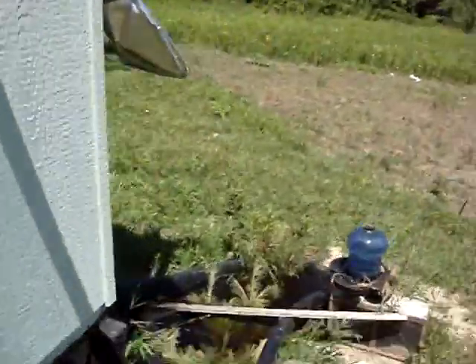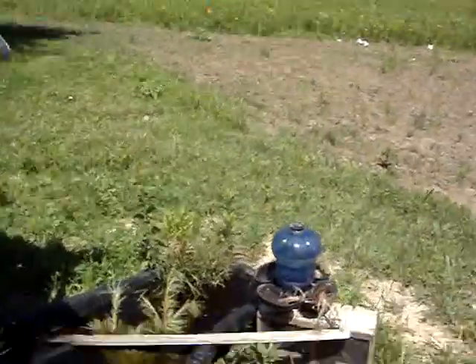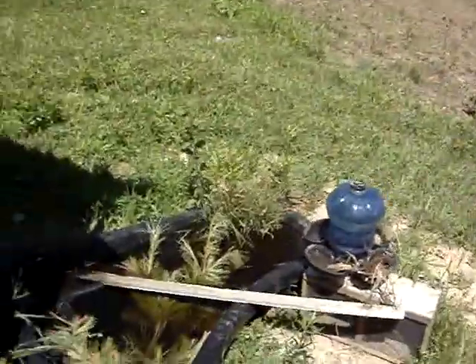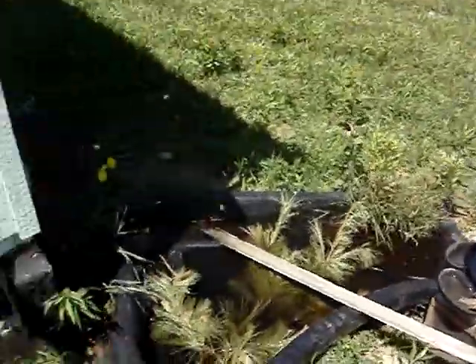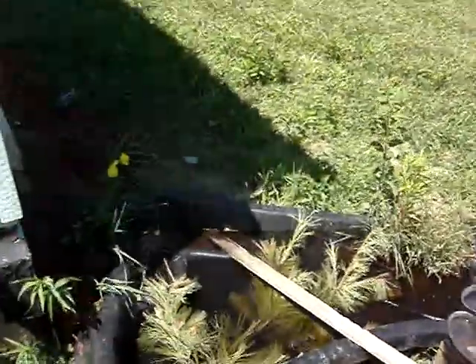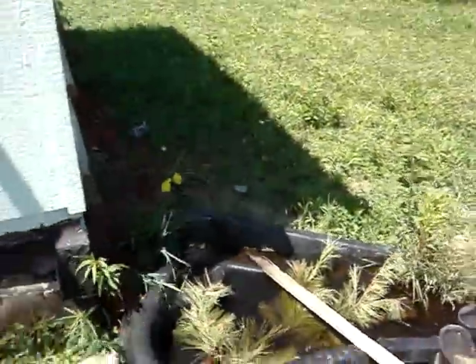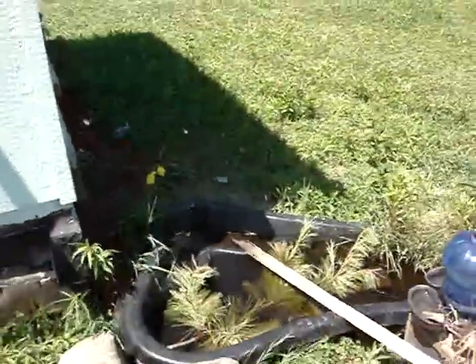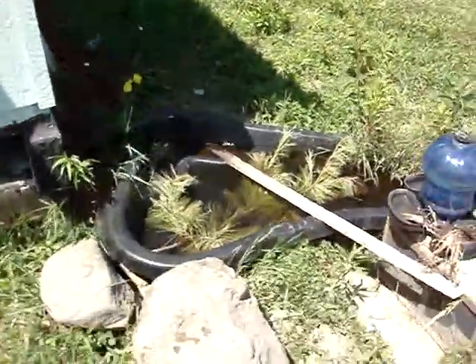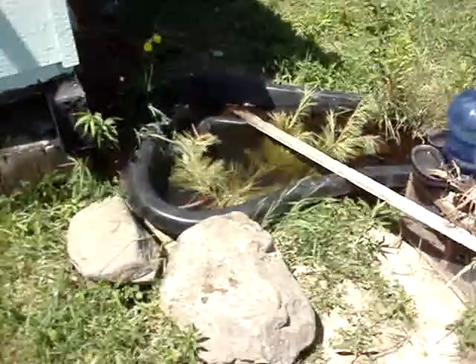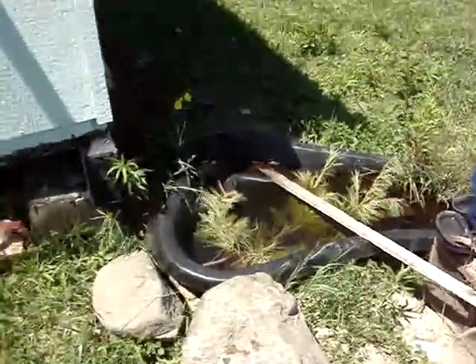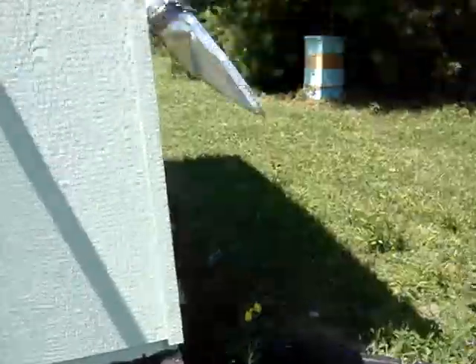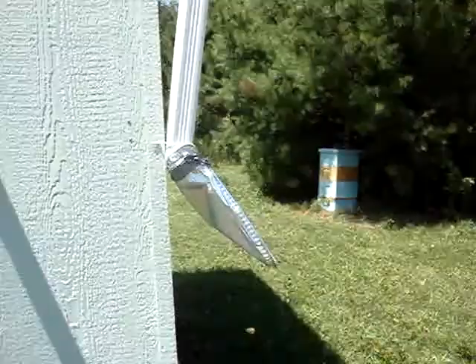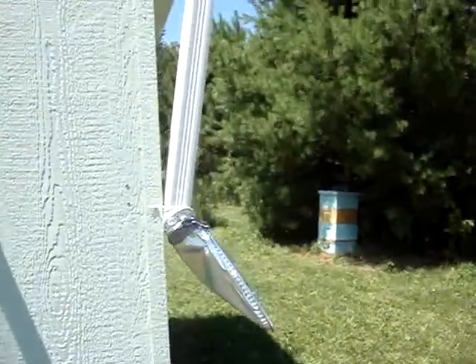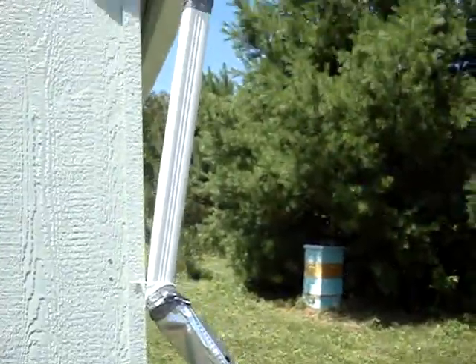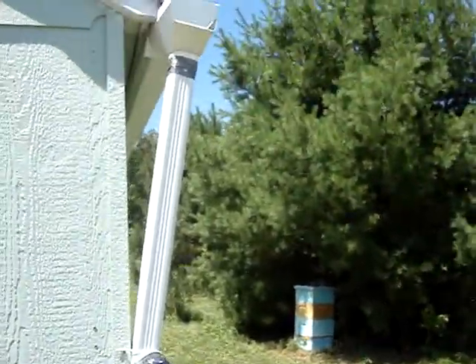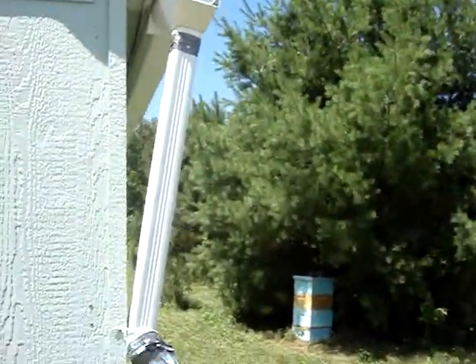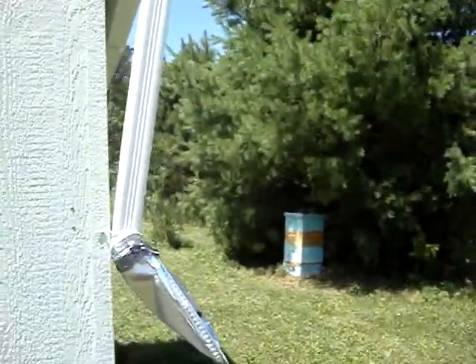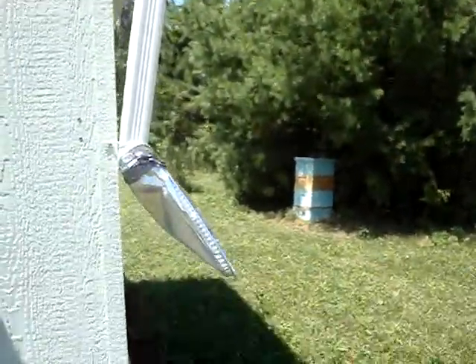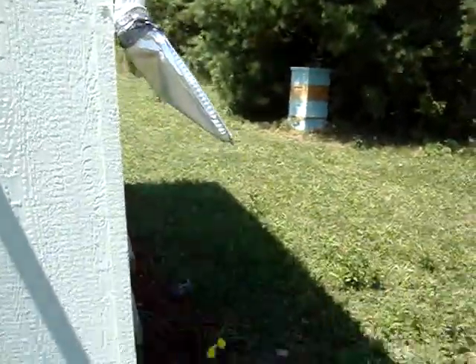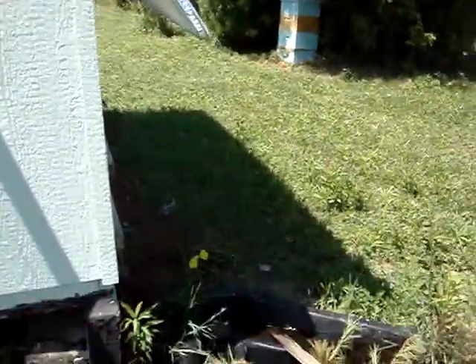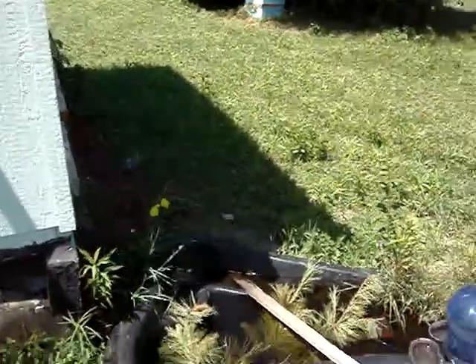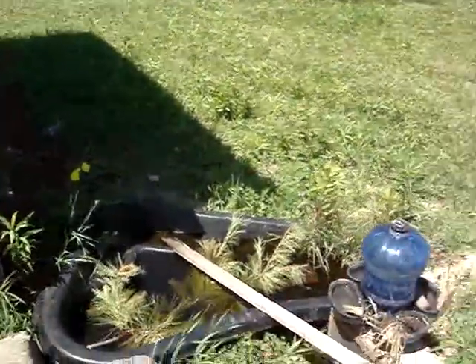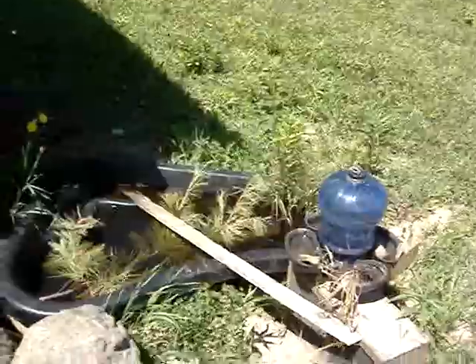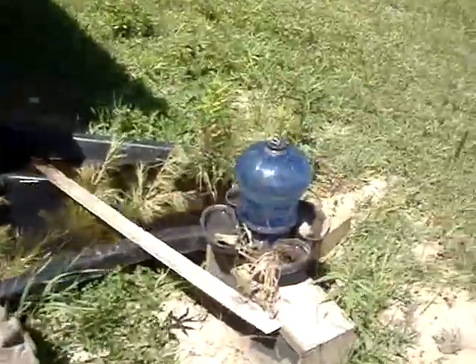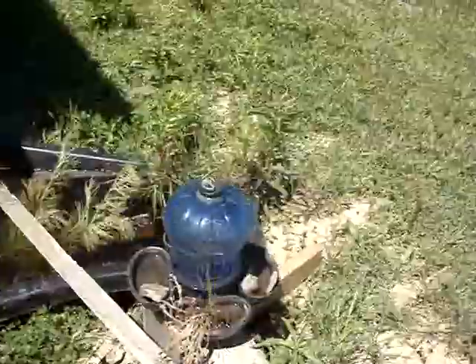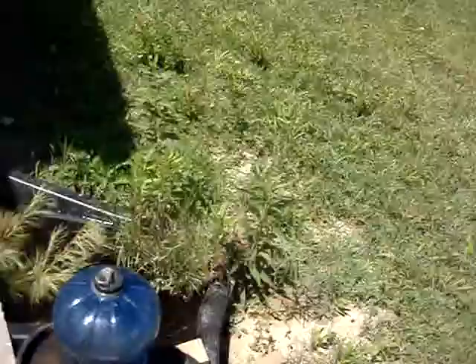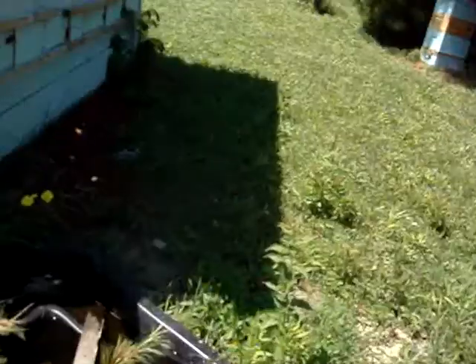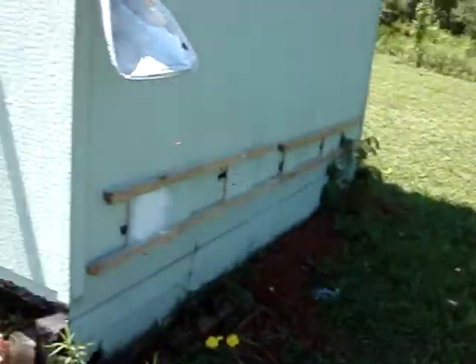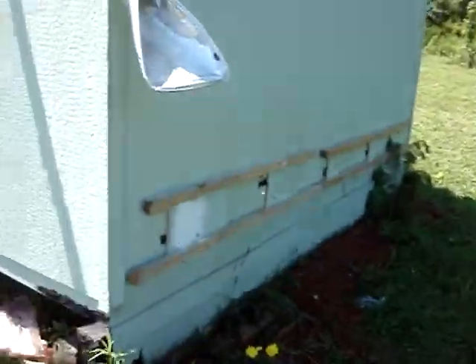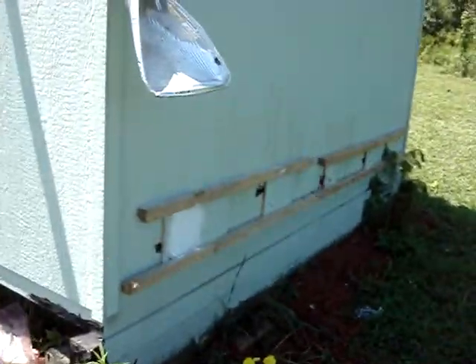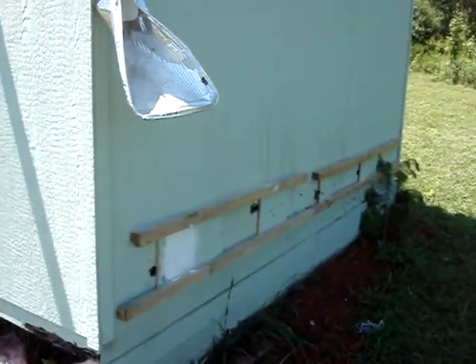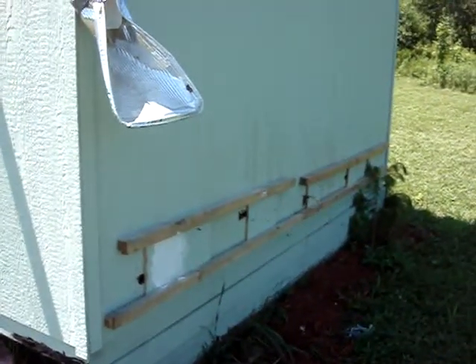This is a pond that Colleen put in. It's got a rain gutter, so the water is replenished when it rains. And this is the back of my bee shed.